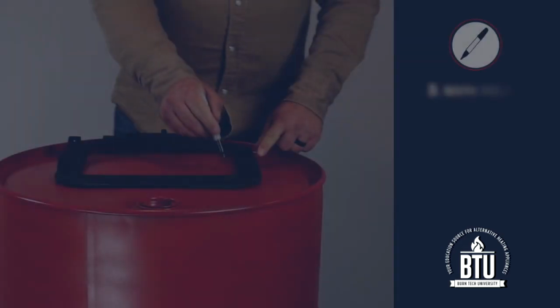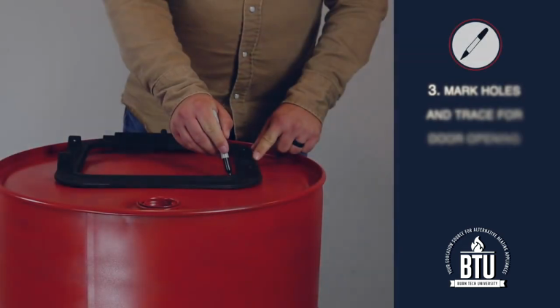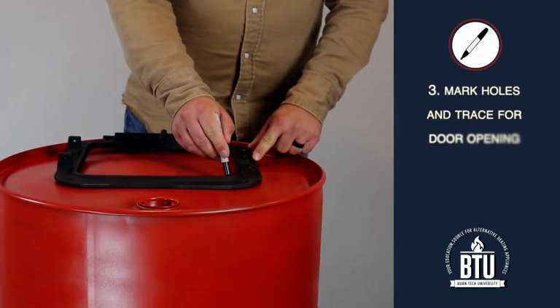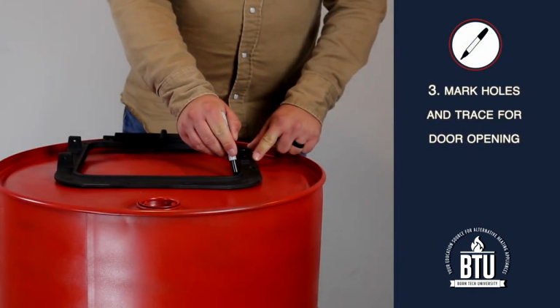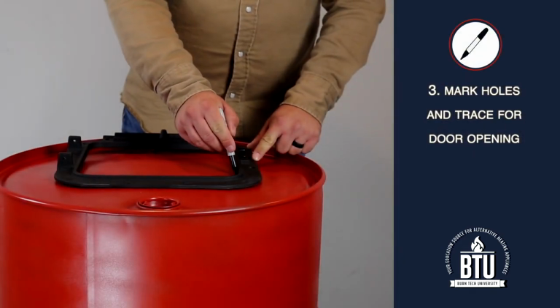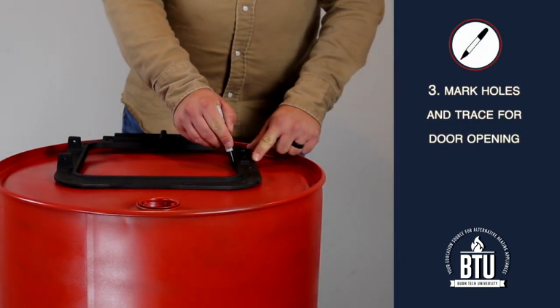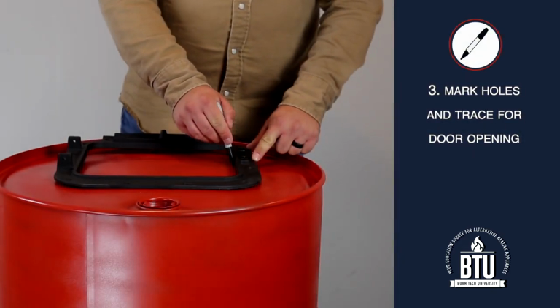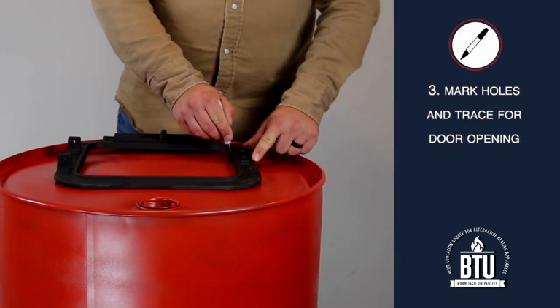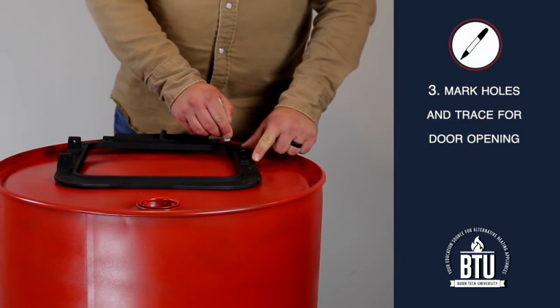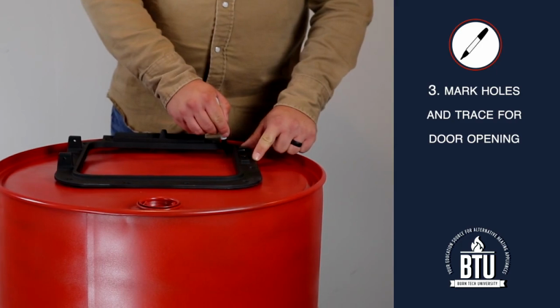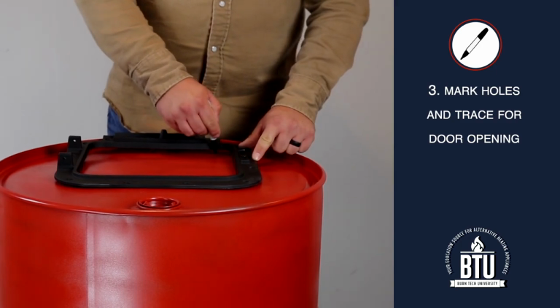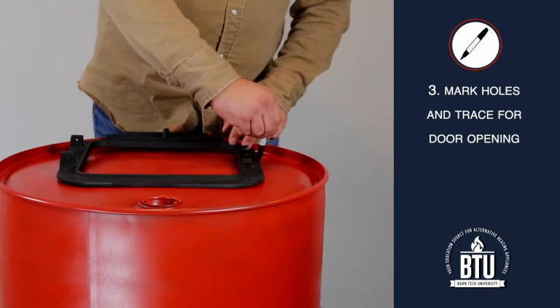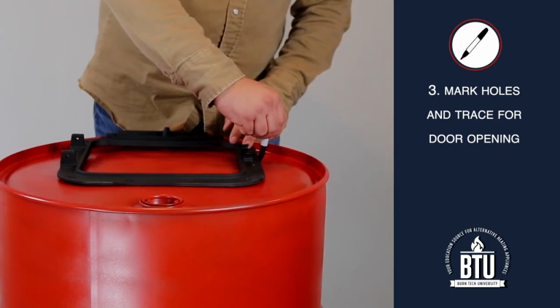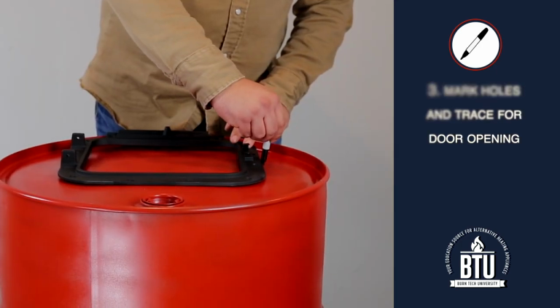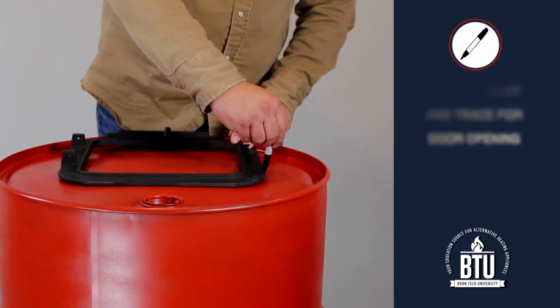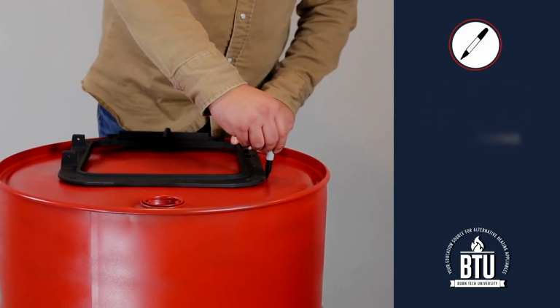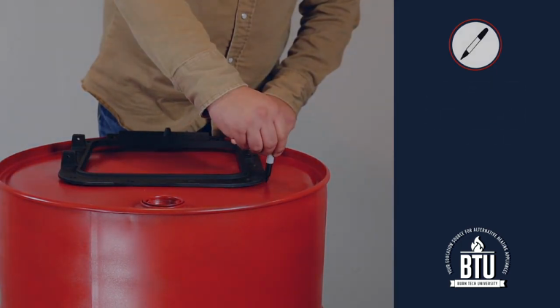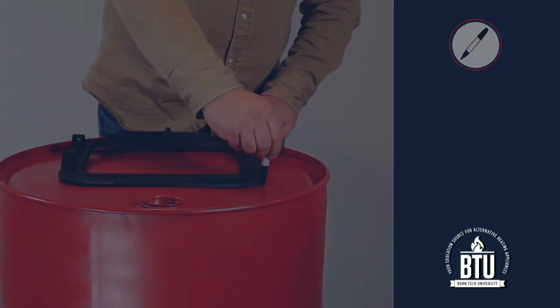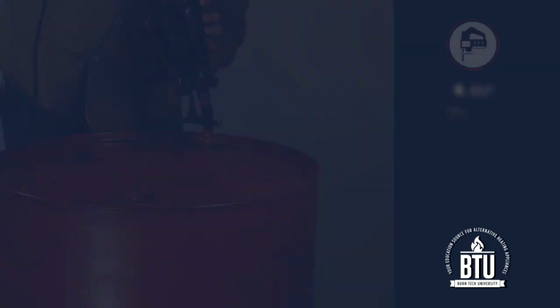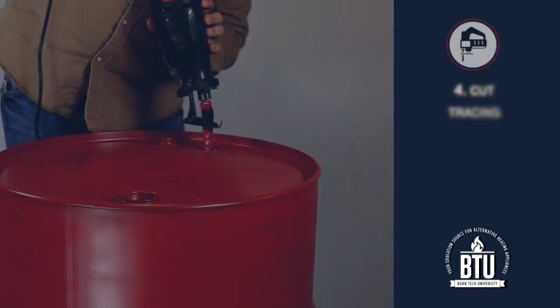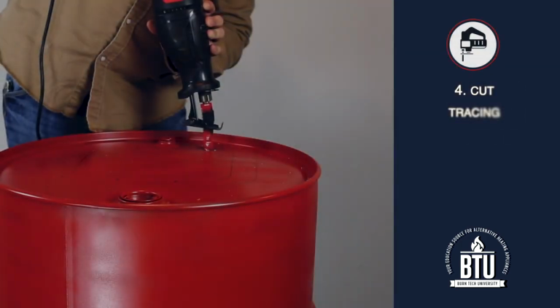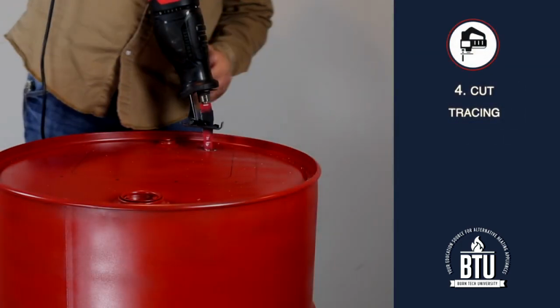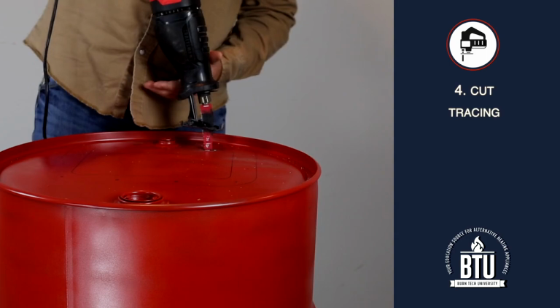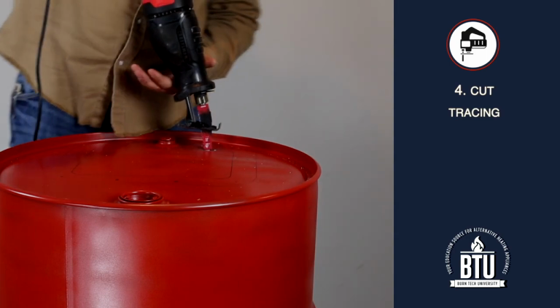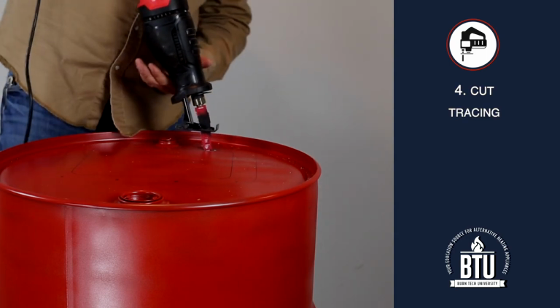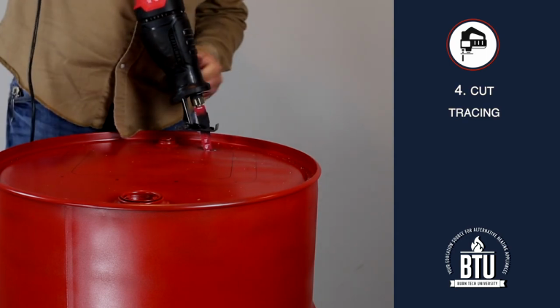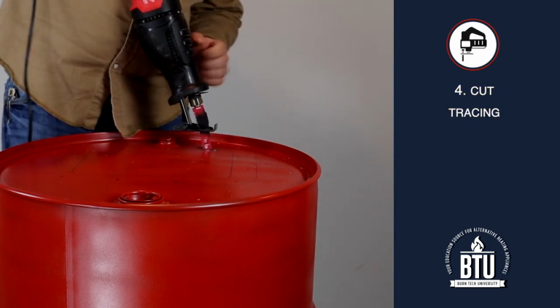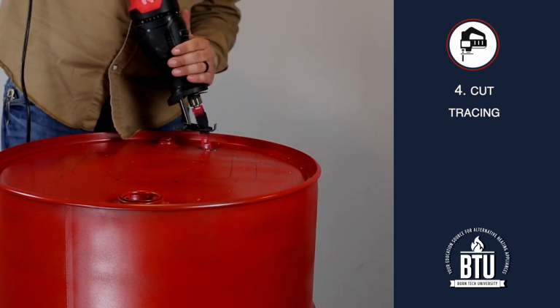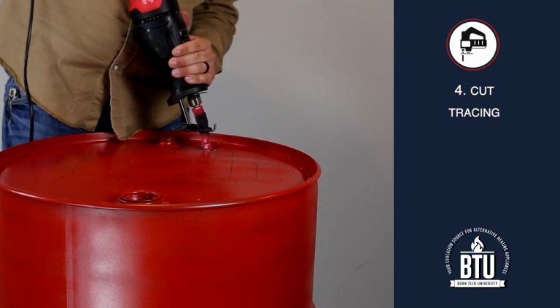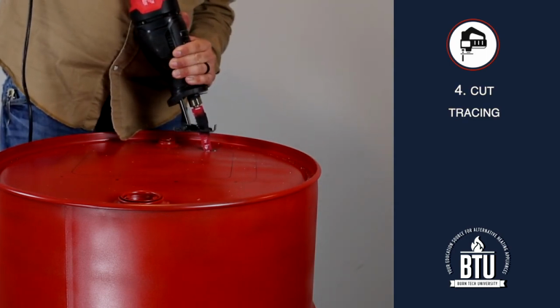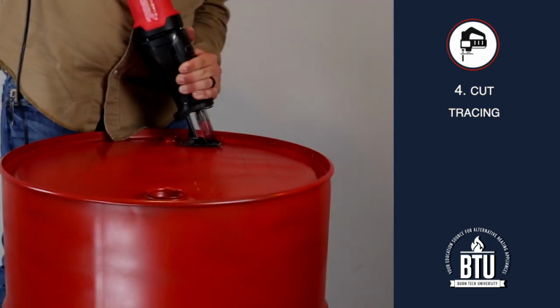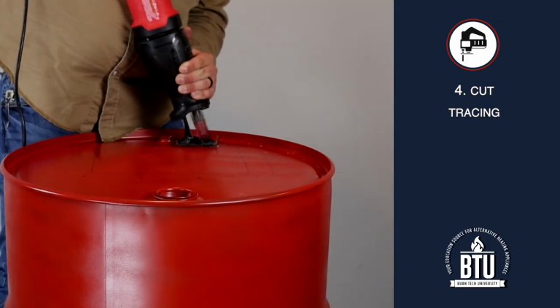Step 3: Mark the holes for the door bolts and trace the area where the door opening is to be cut out. Step 4: Cut the traced opening for the door using your jigsaw or reciprocating saw.